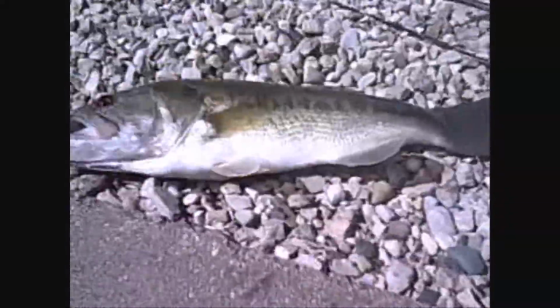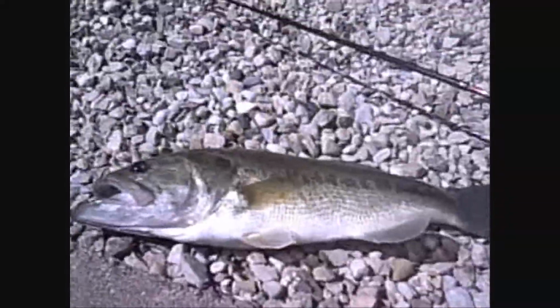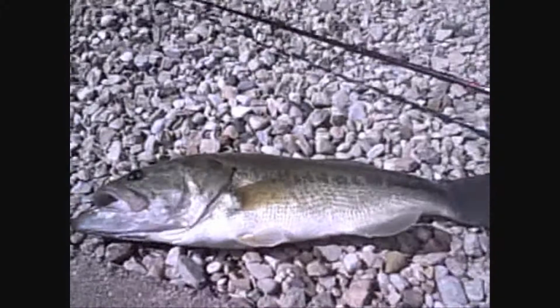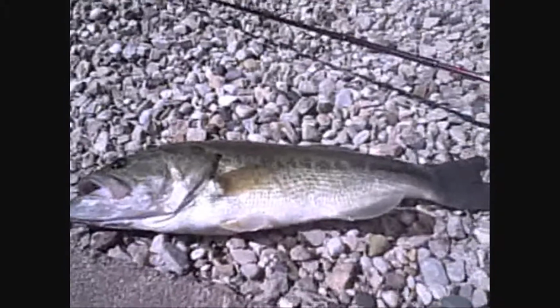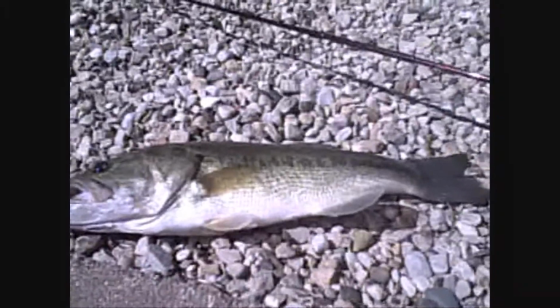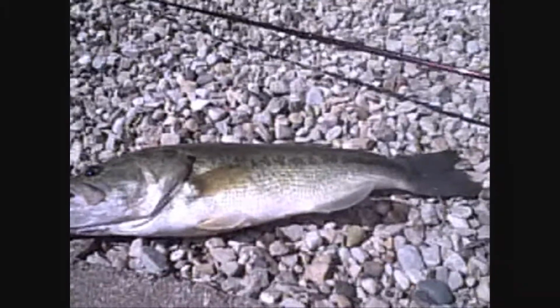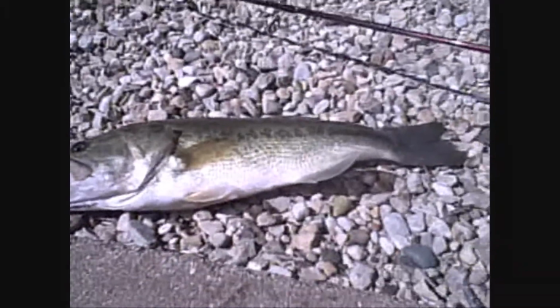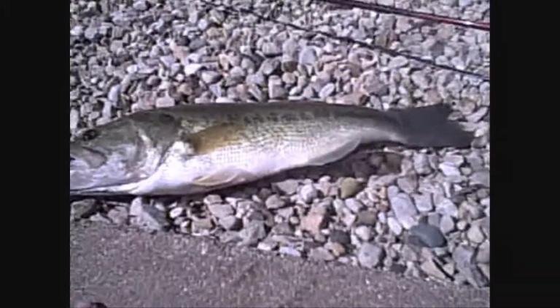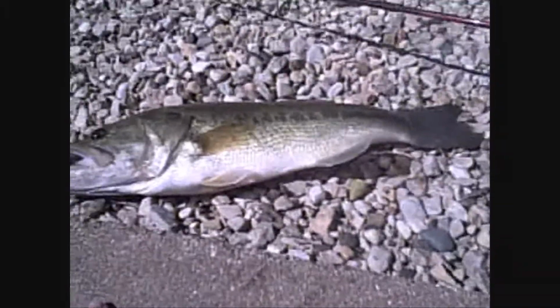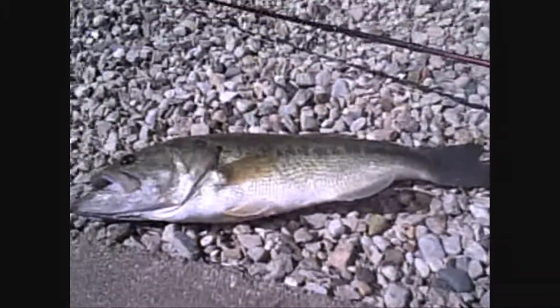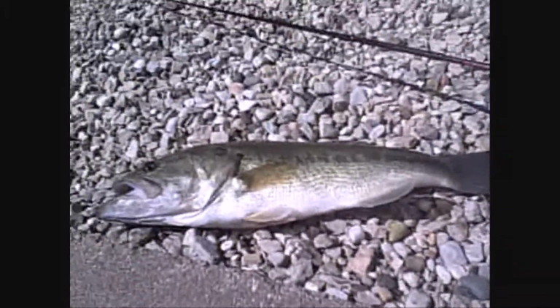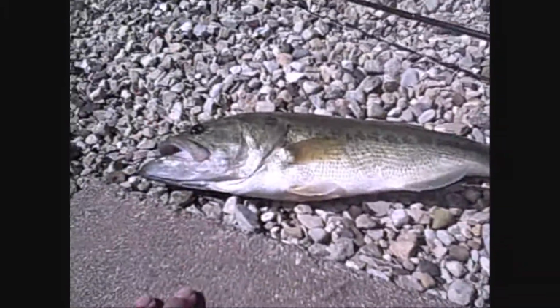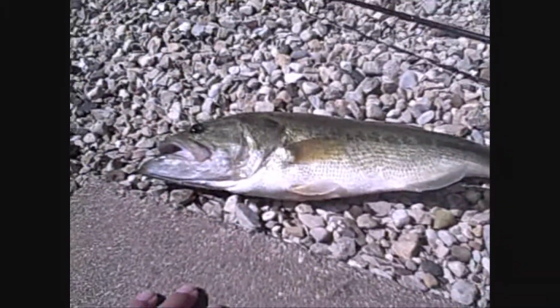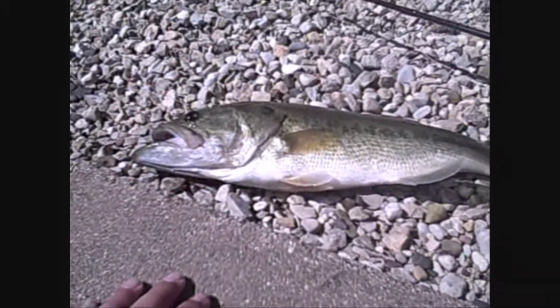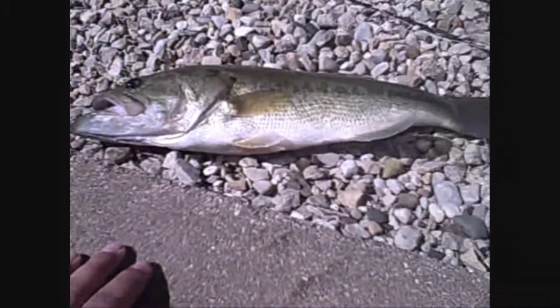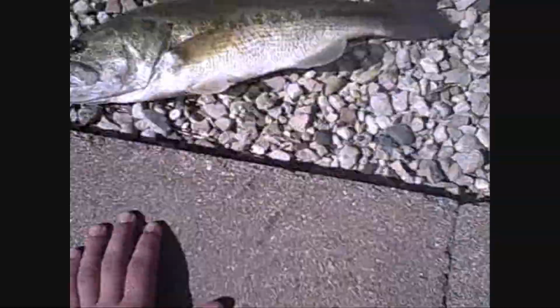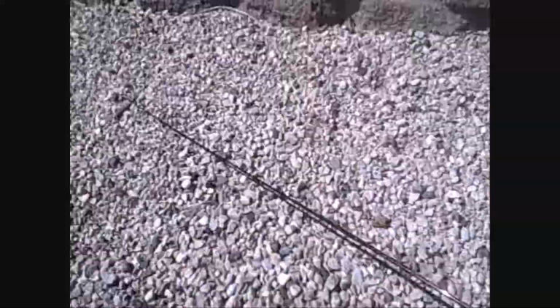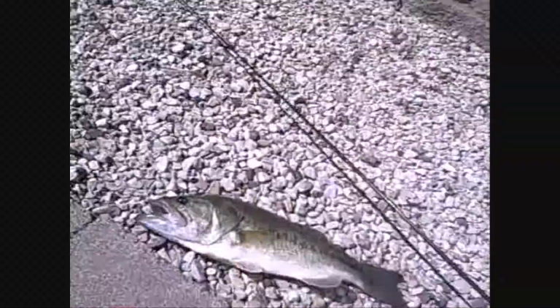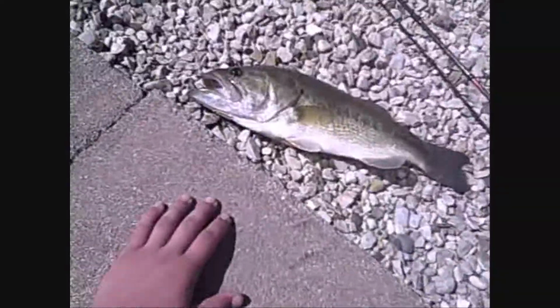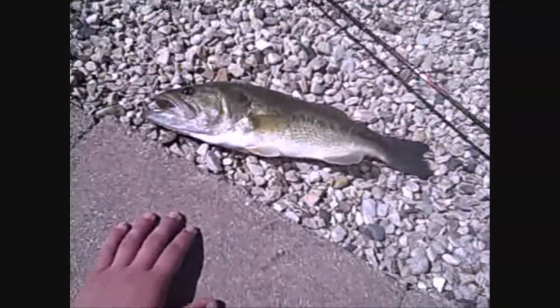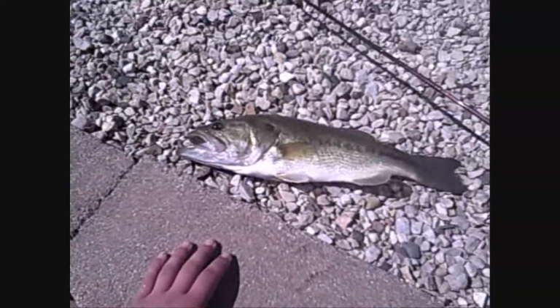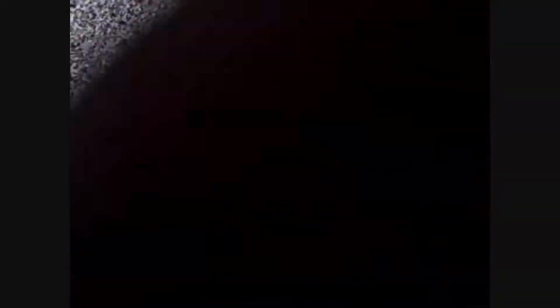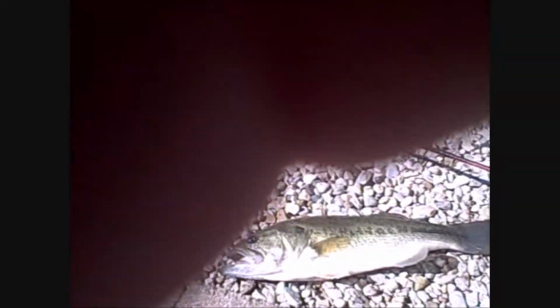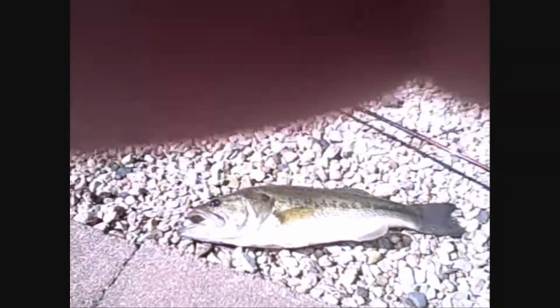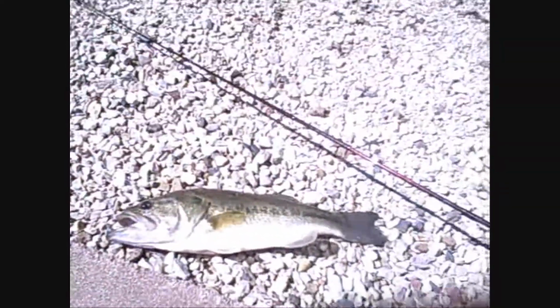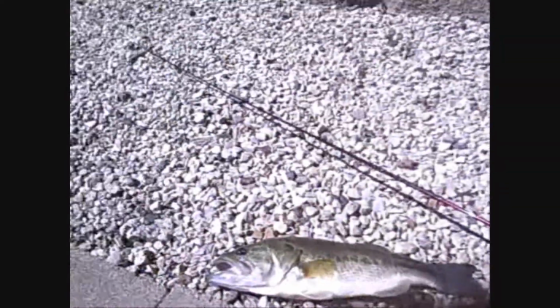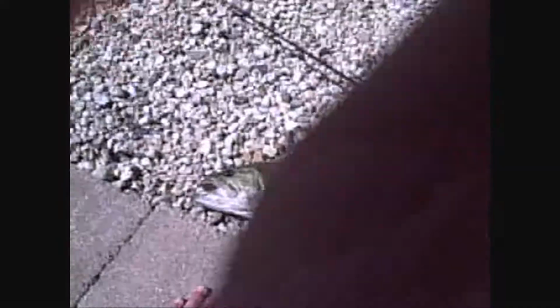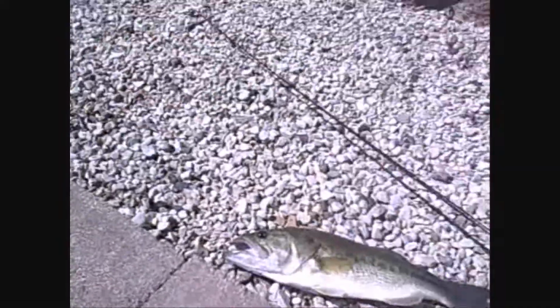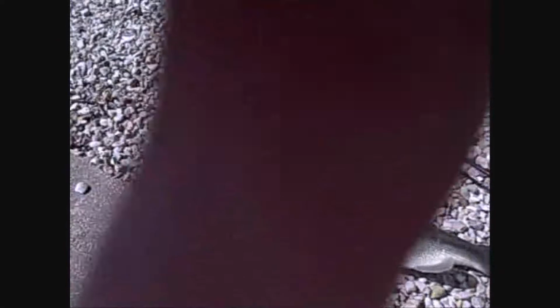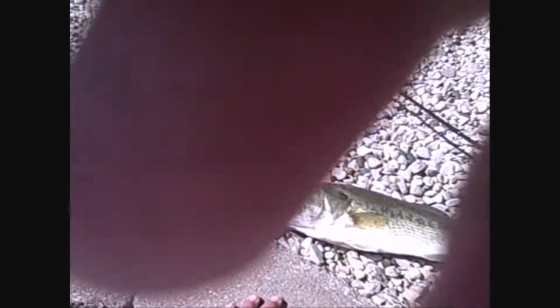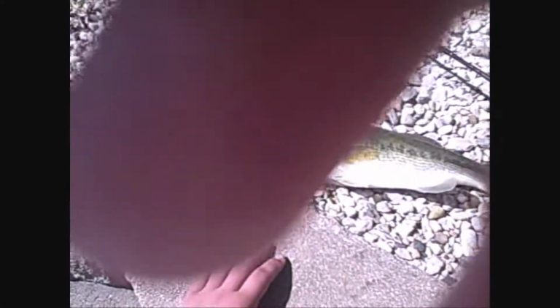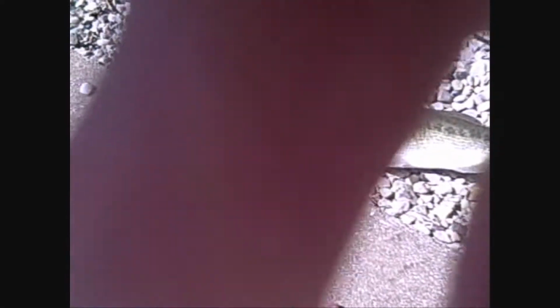Look at that bad bass. And I had that brush hog on — he wanted it. Stay tuned, this guy's getting measured and weighed. He's gotta be at least 18, 19 inches. Stay tuned.